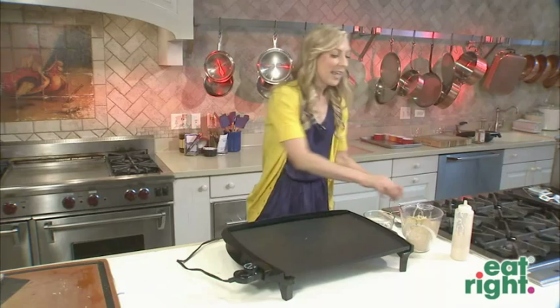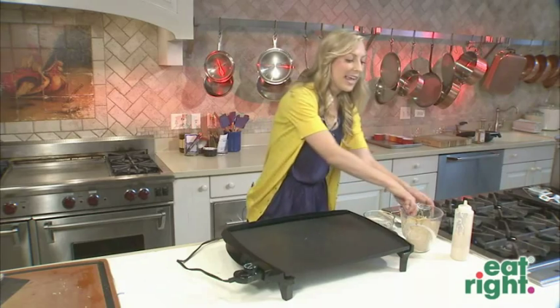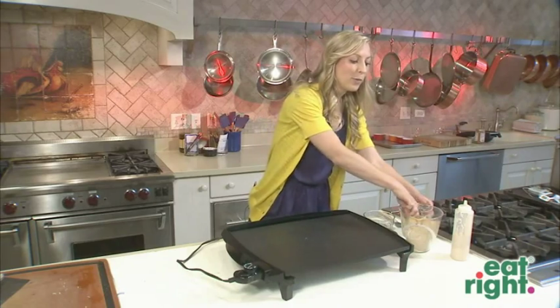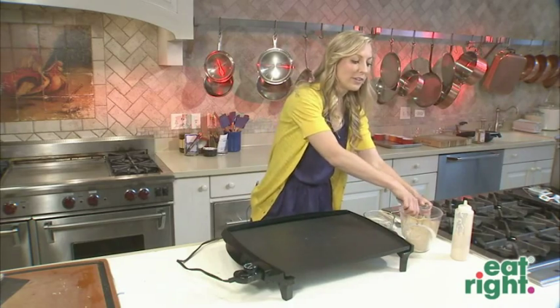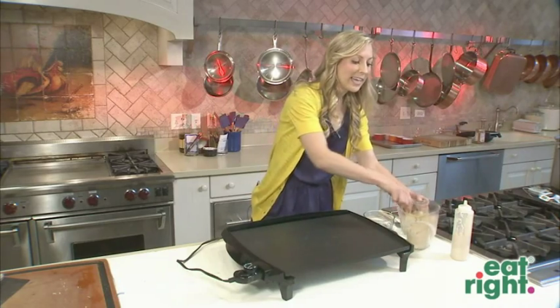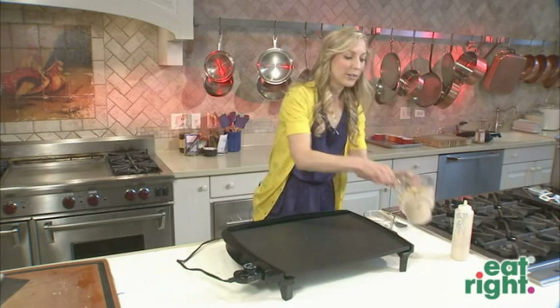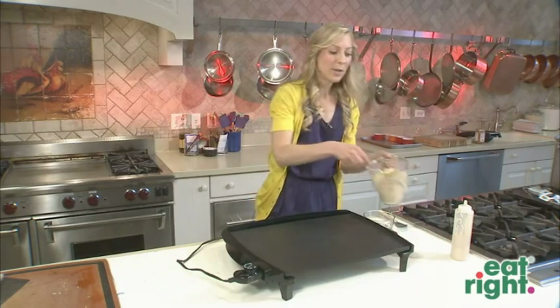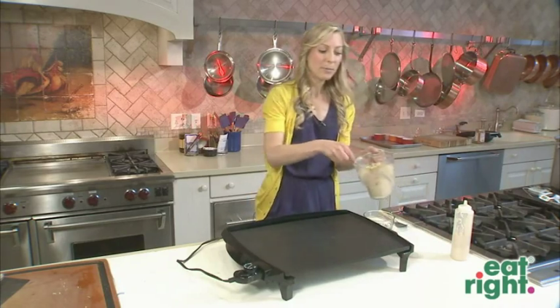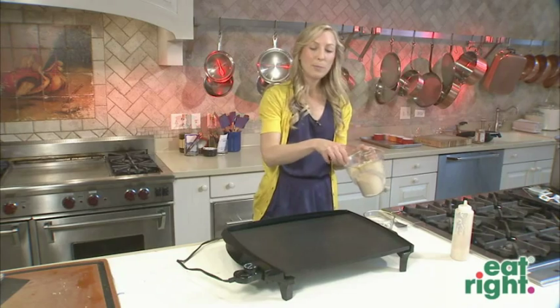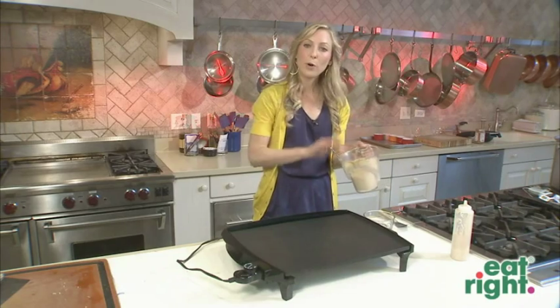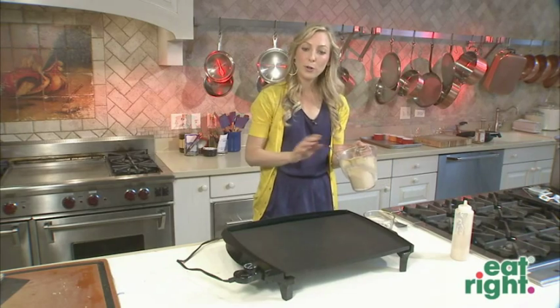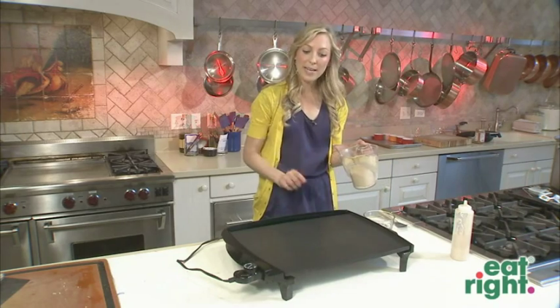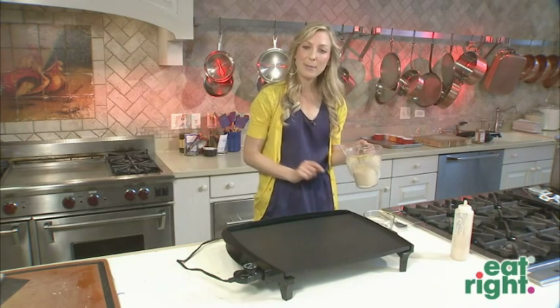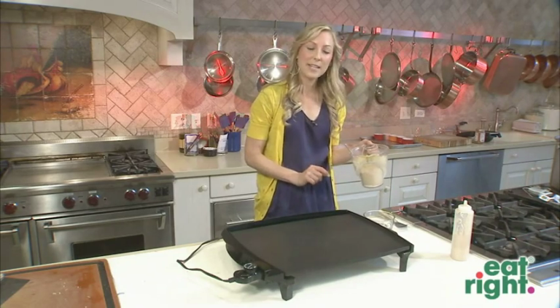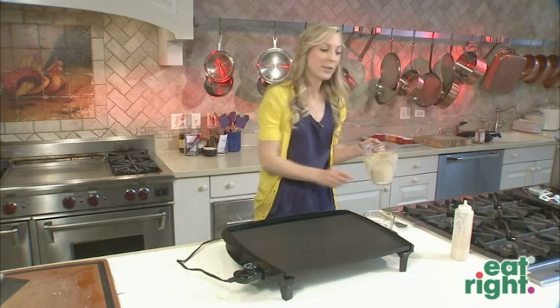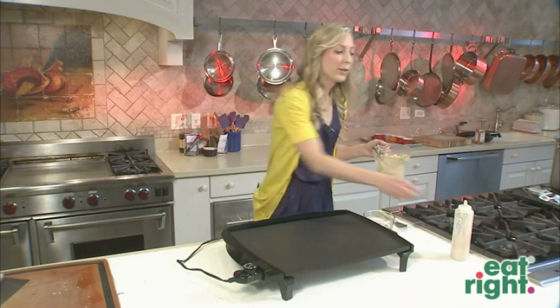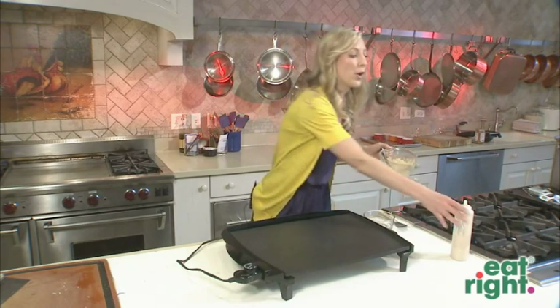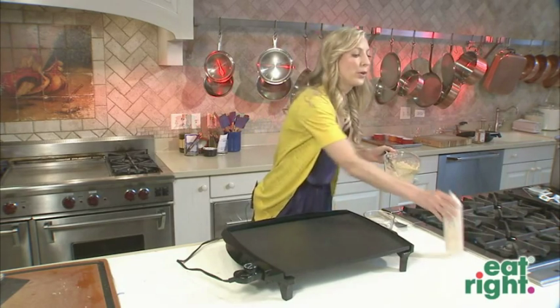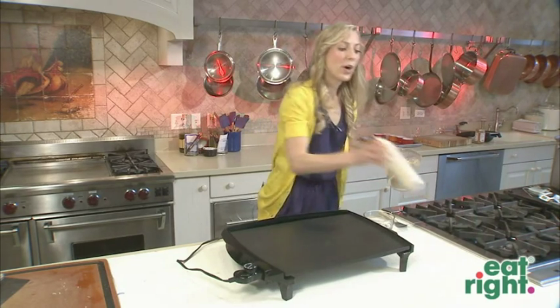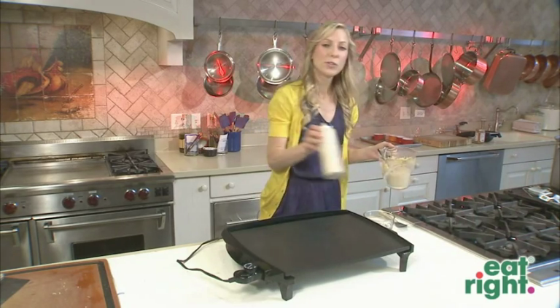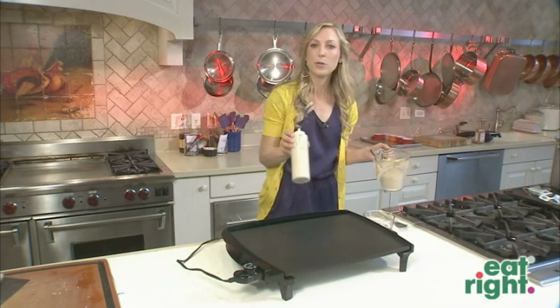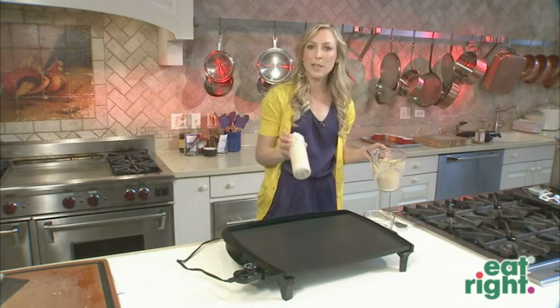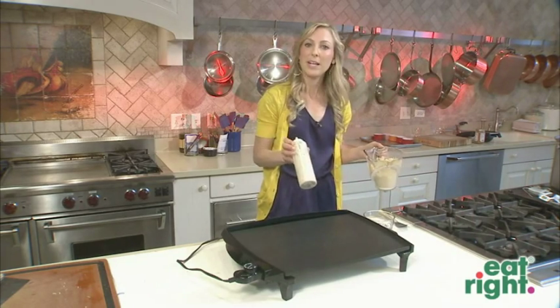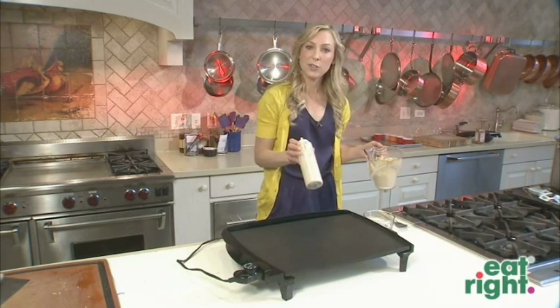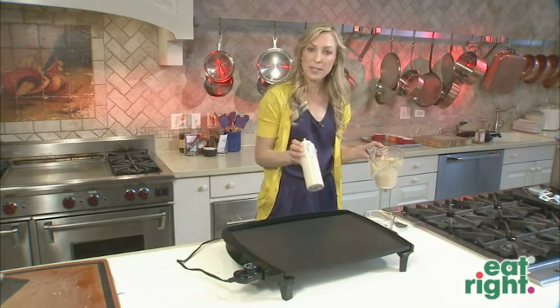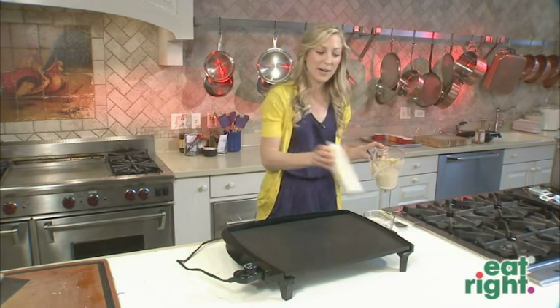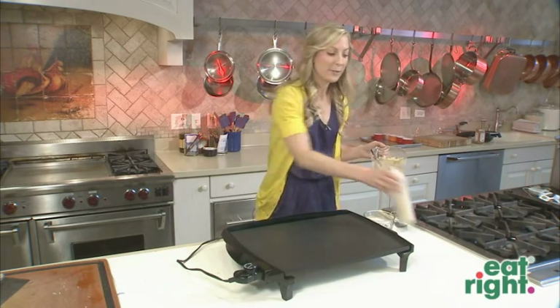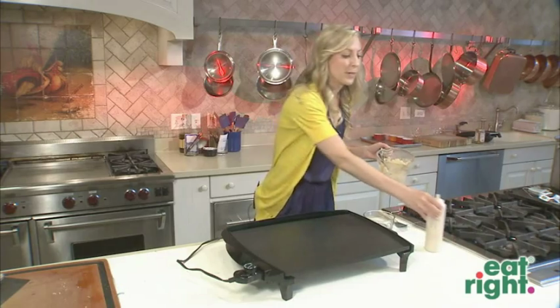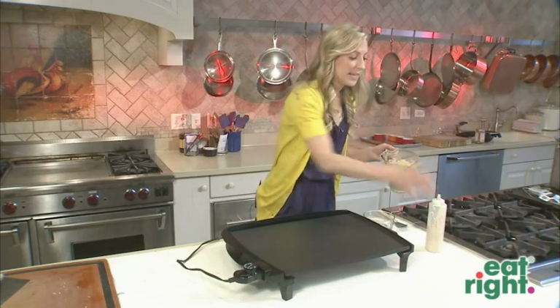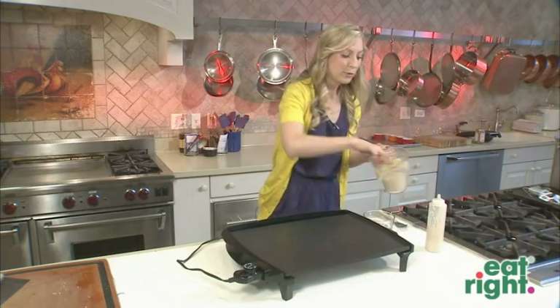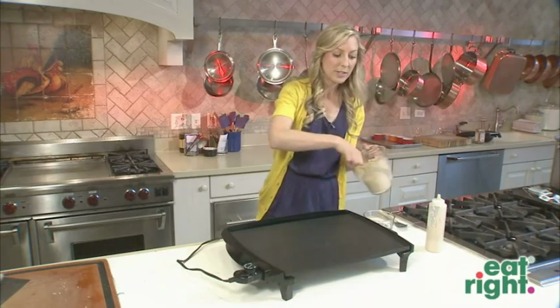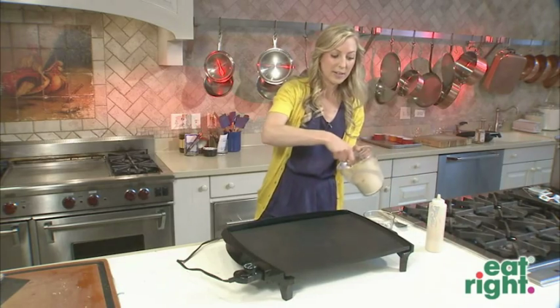Then, with a ladle, you can pour your pancake mix onto the griddle, or you could also use a plastic squeeze bottle. Today, we'll use a ladle.